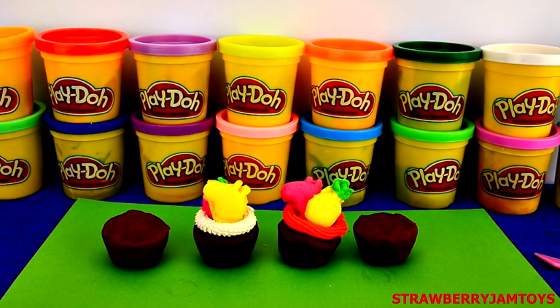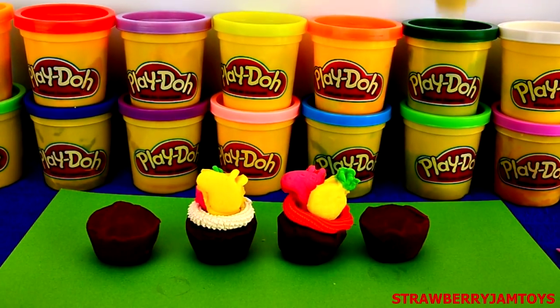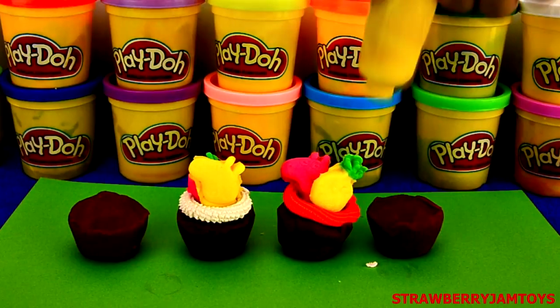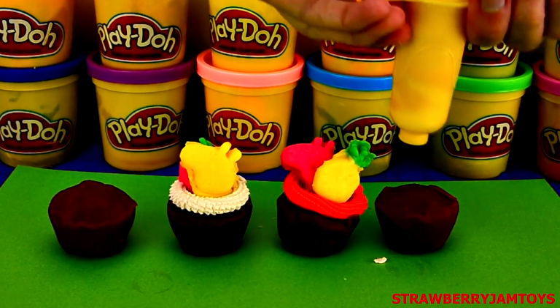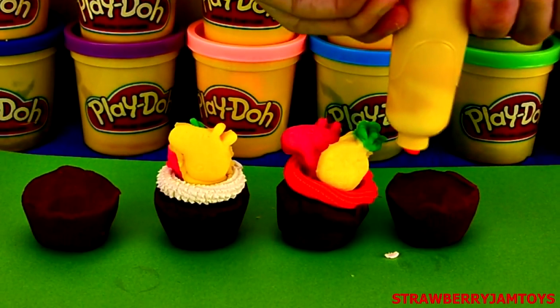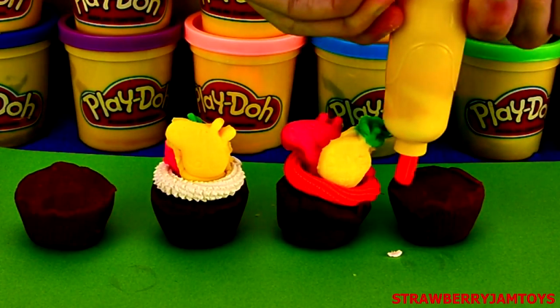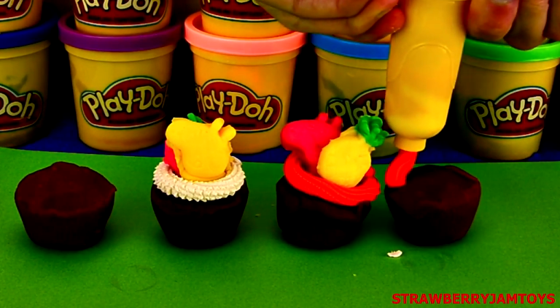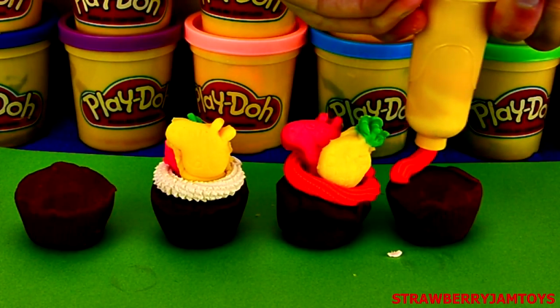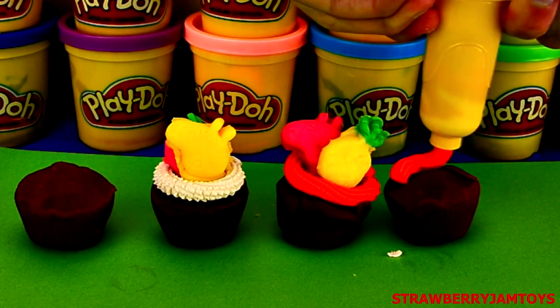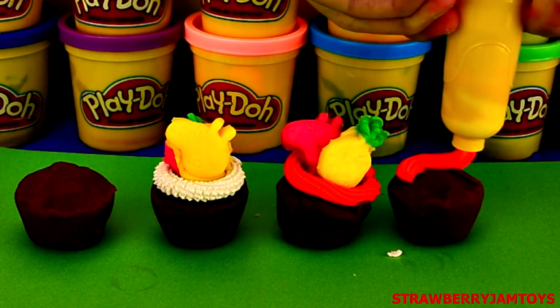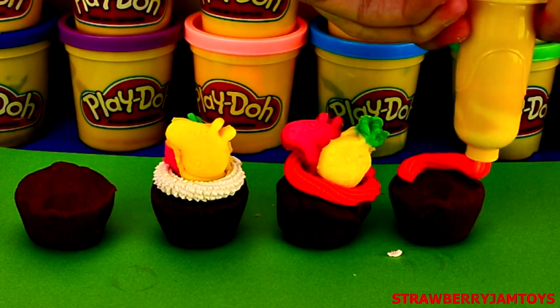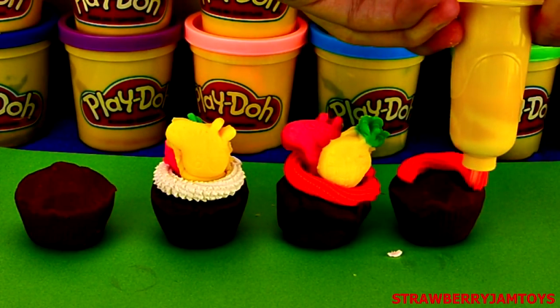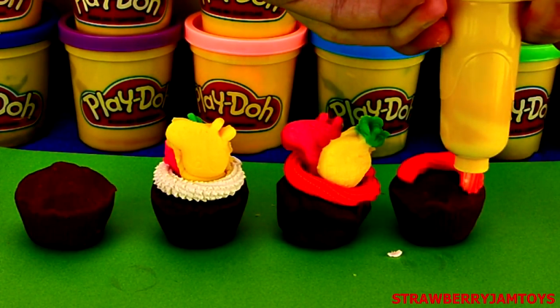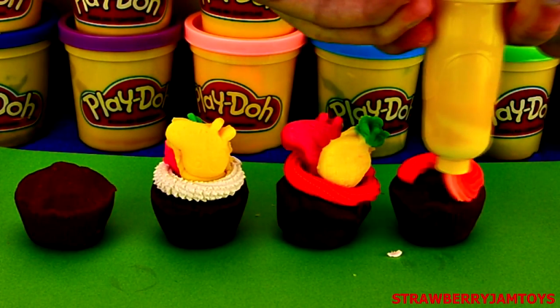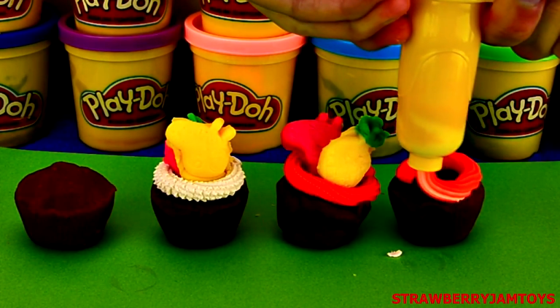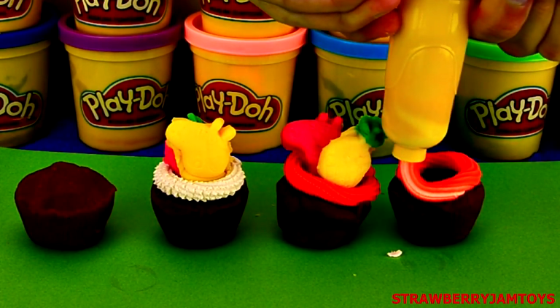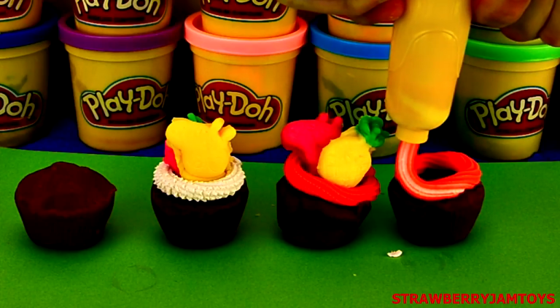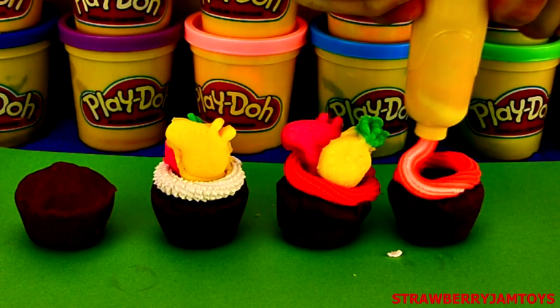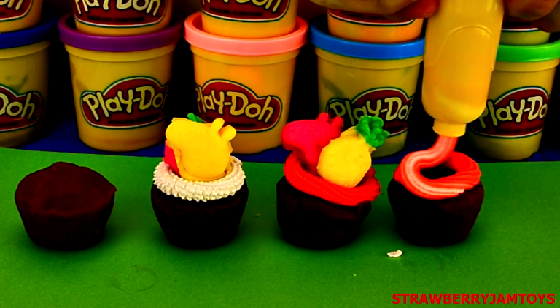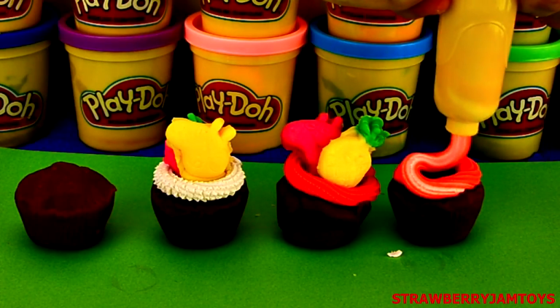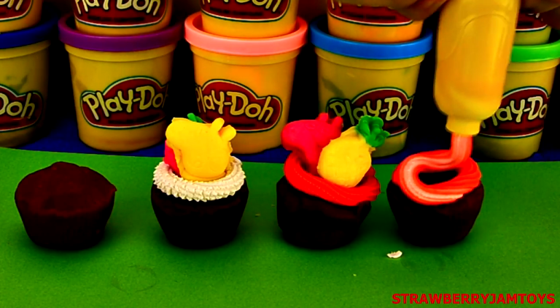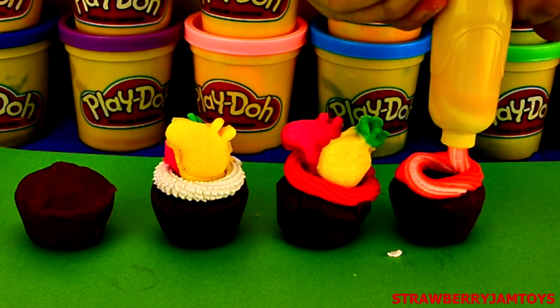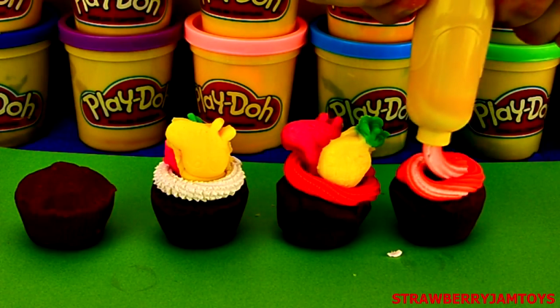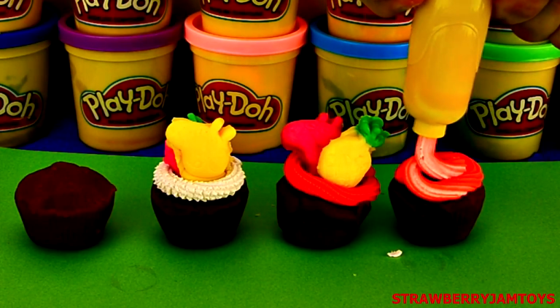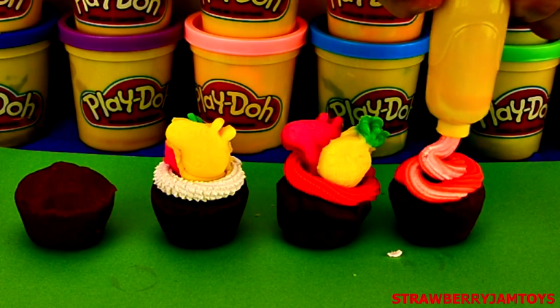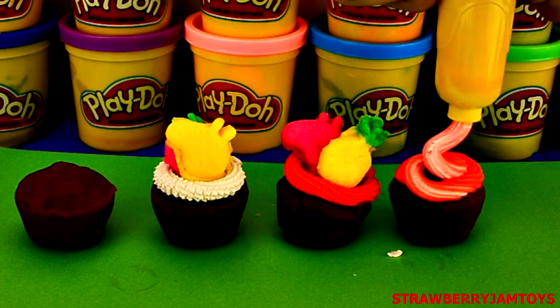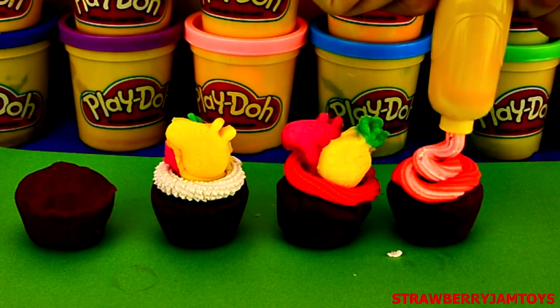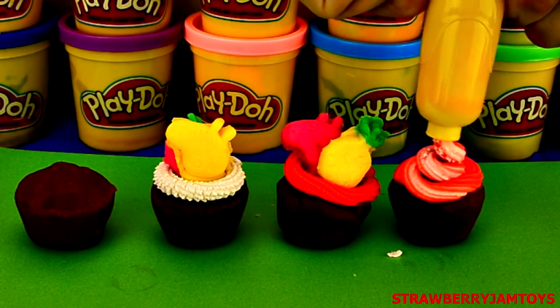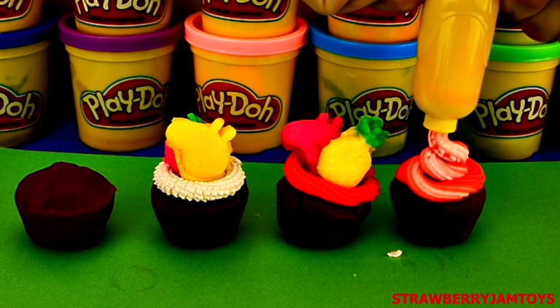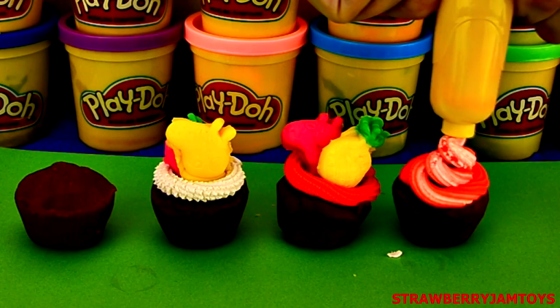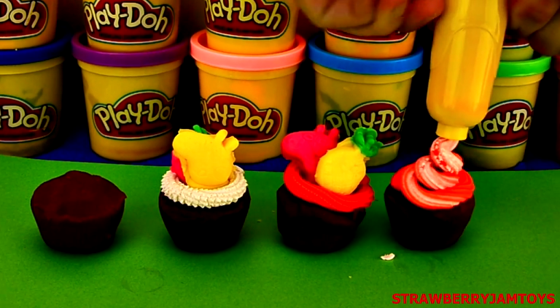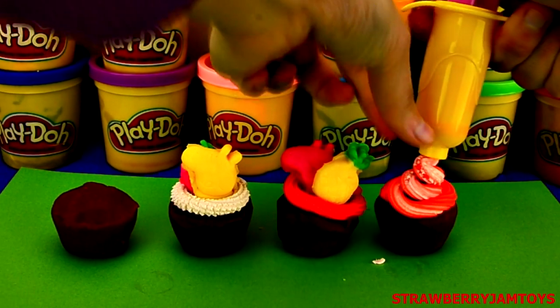Next up, let's fill the piping tool with red and white Play-Doh. Let's see what happens. Wow, that looks cool!